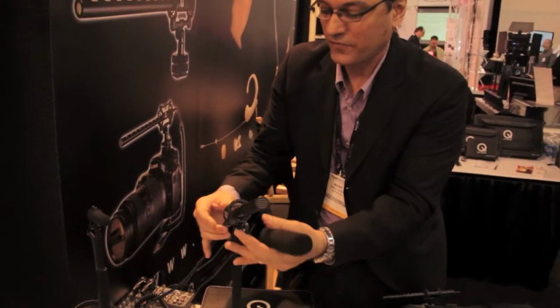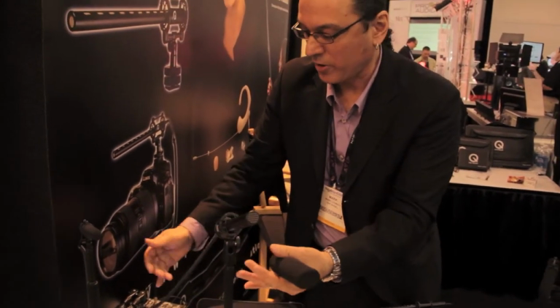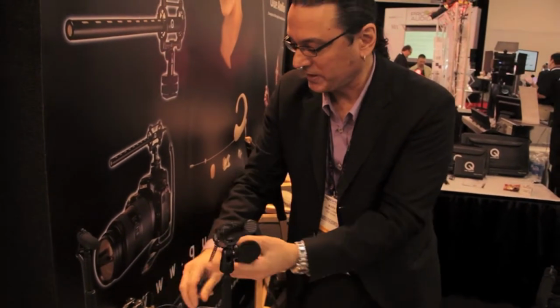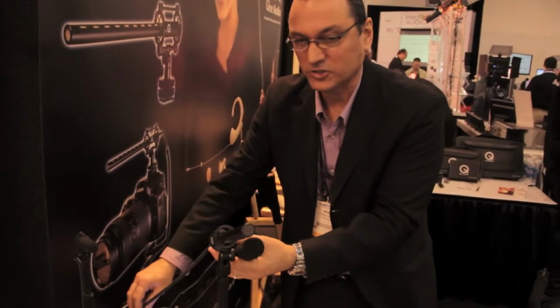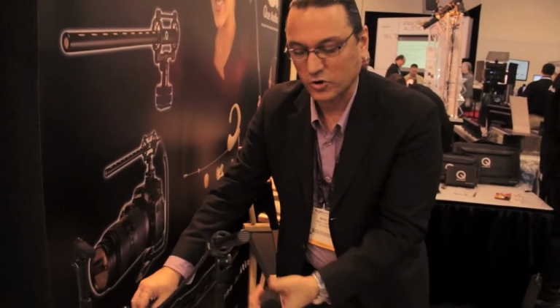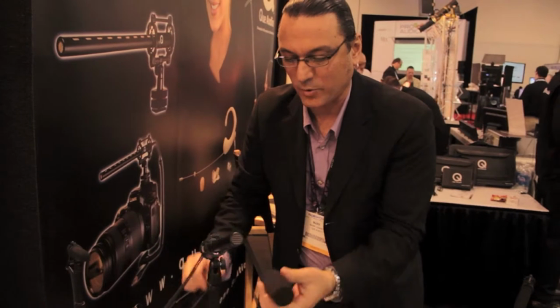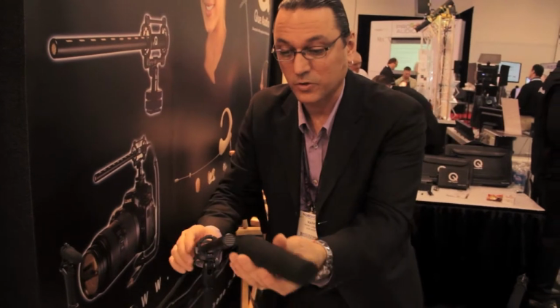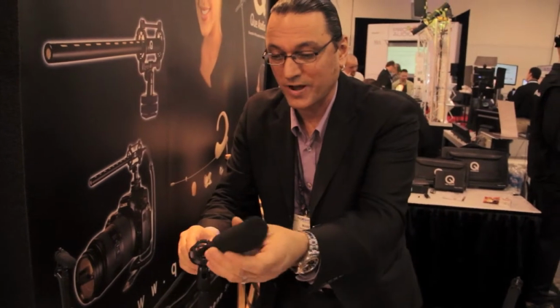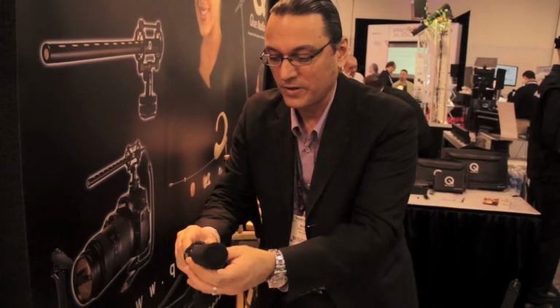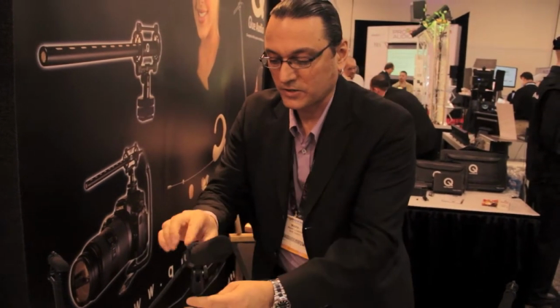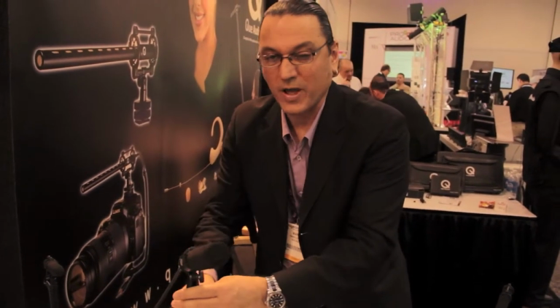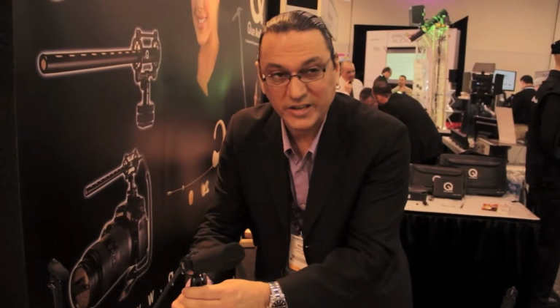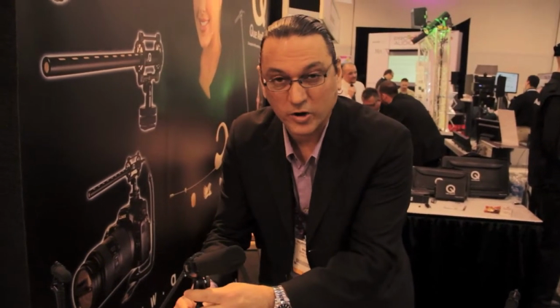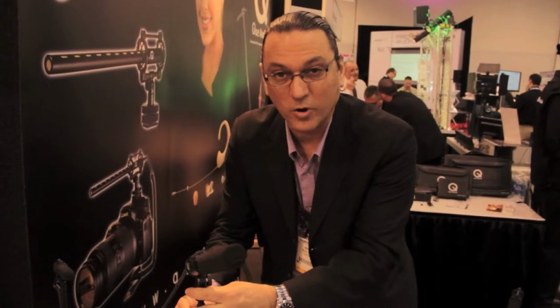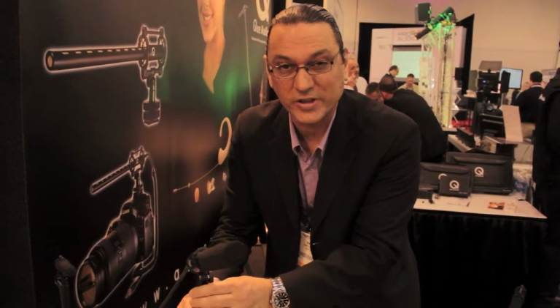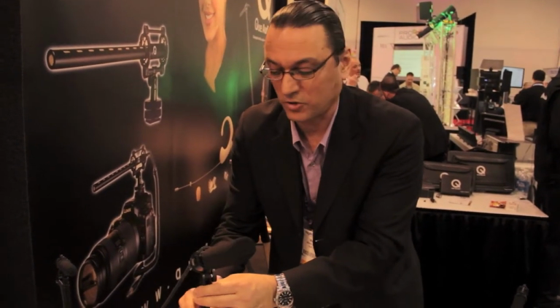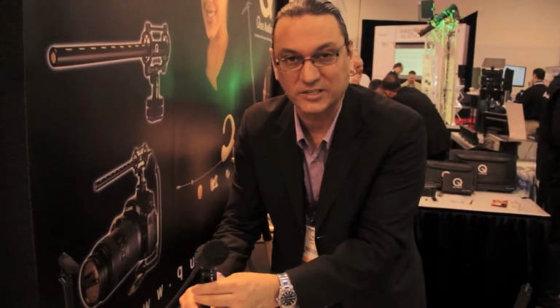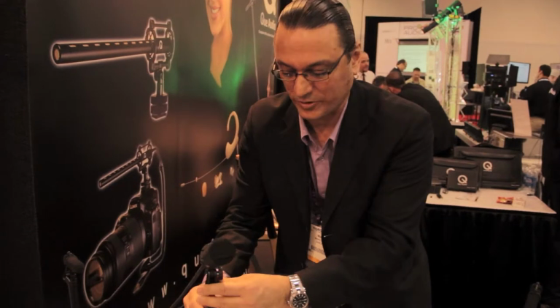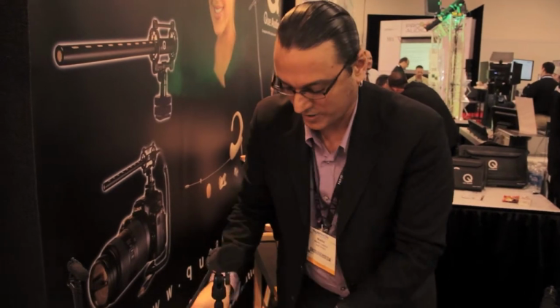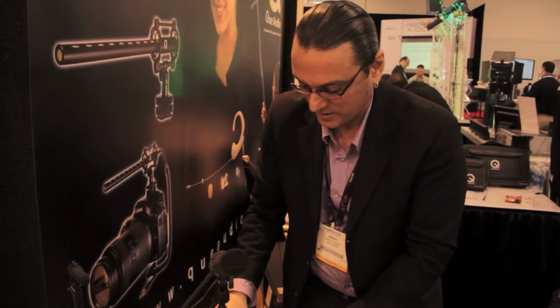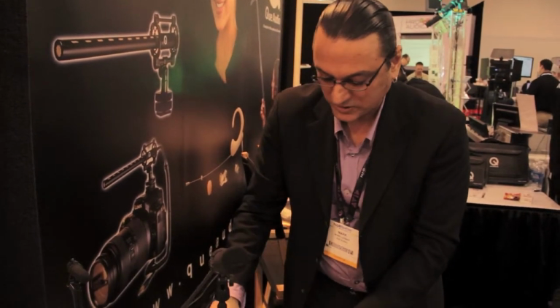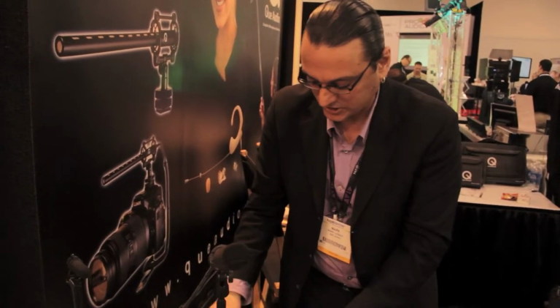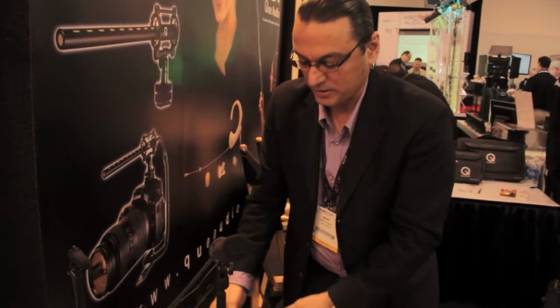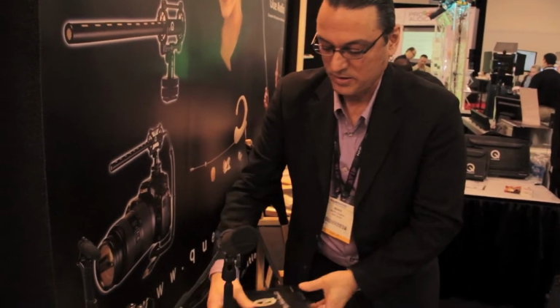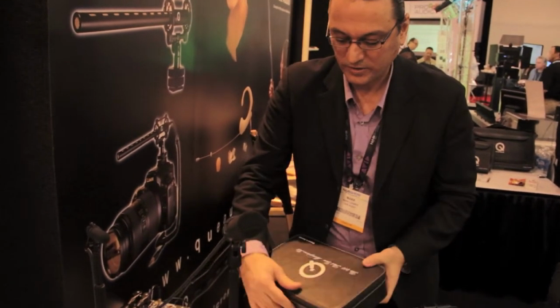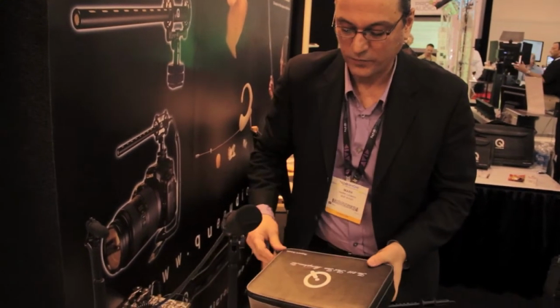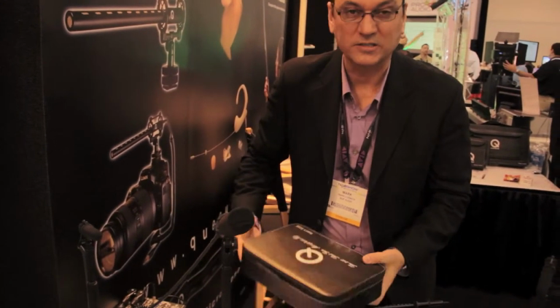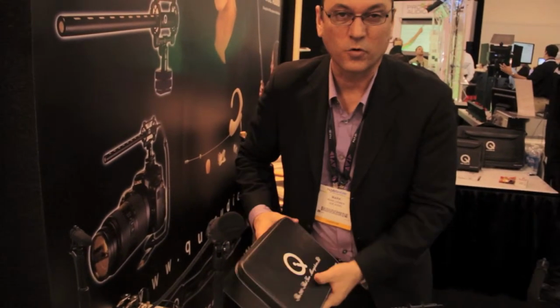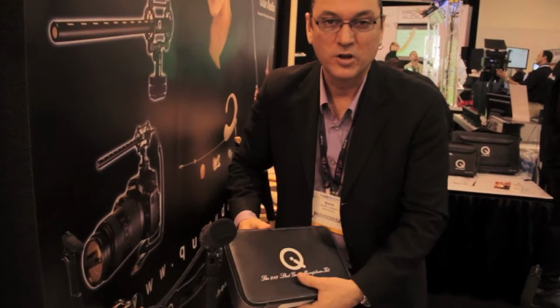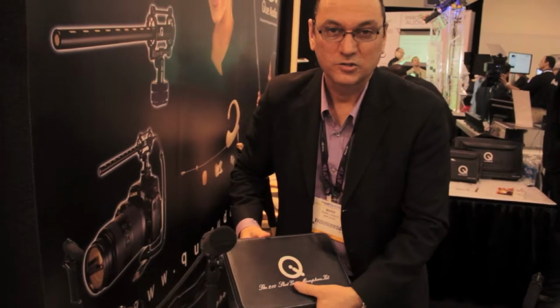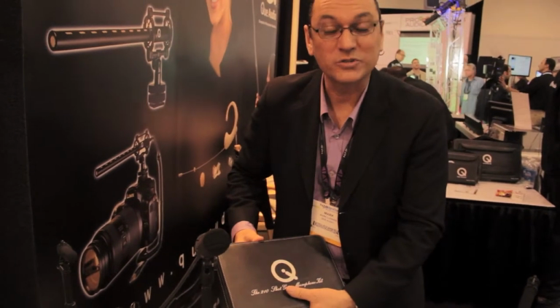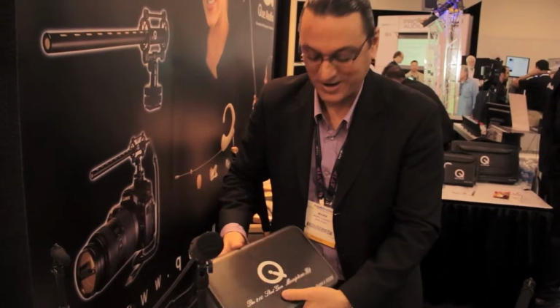Phantom powered only. This is our curly cable, the wind muff, and the shock mount — you see it here on our boom pole, which you can also buy as an accessory. The 210 shotgun microphone kit sells for $279.